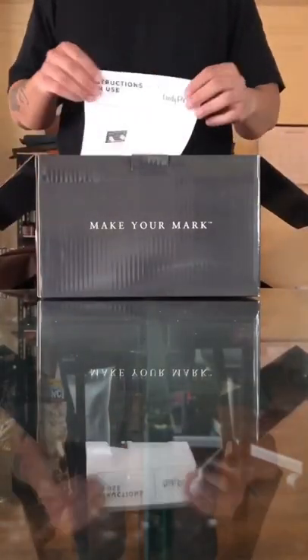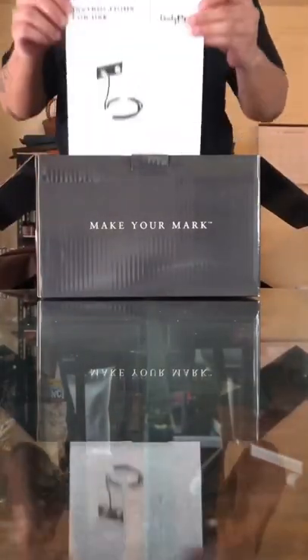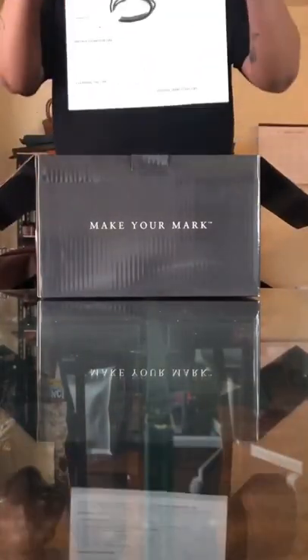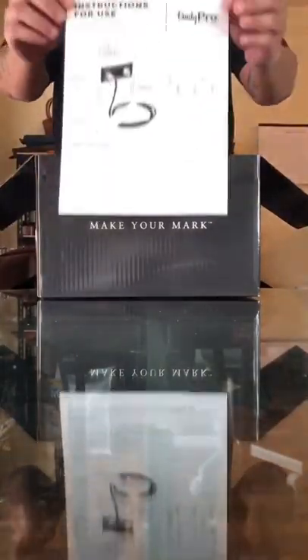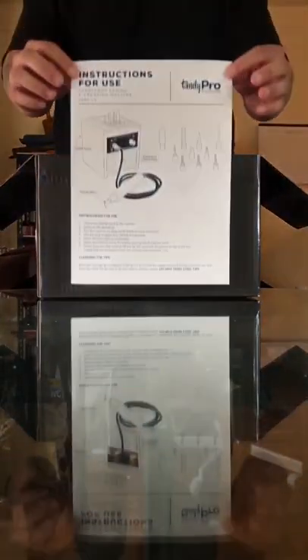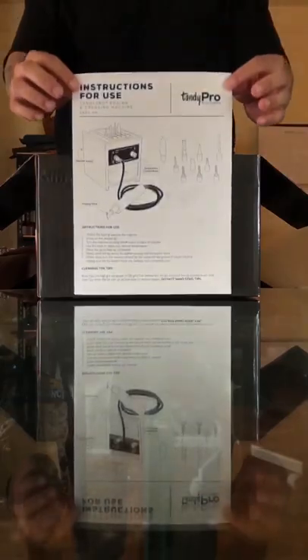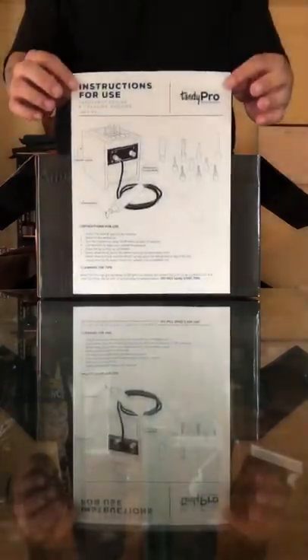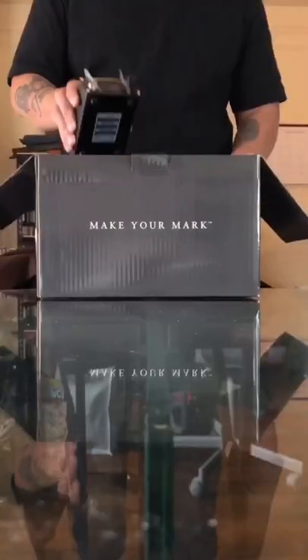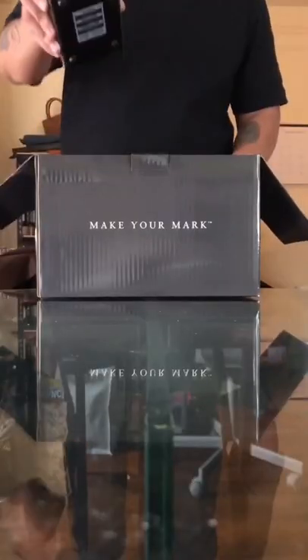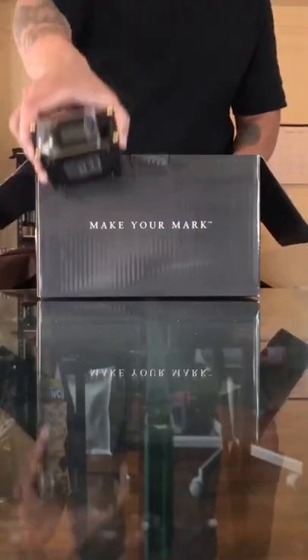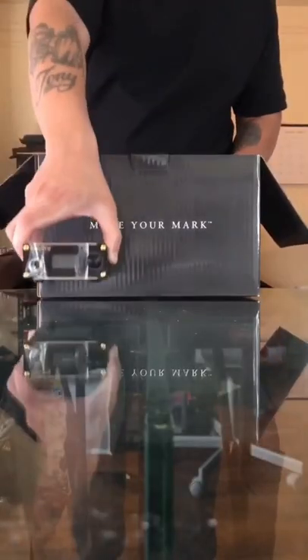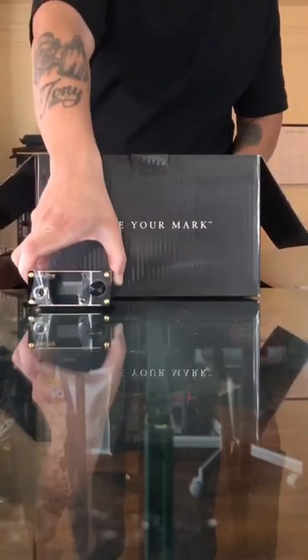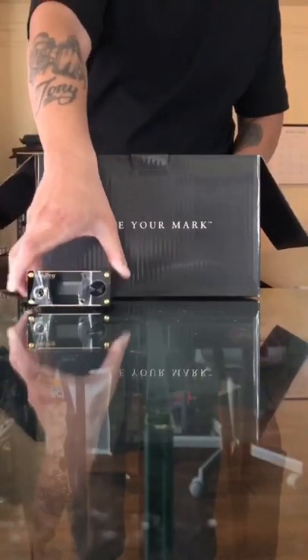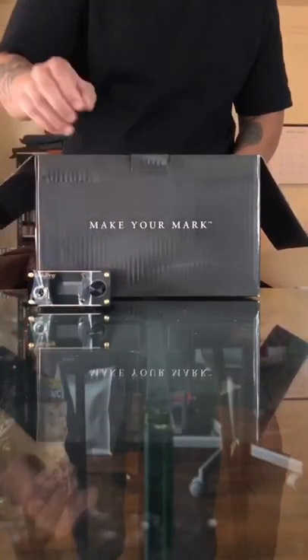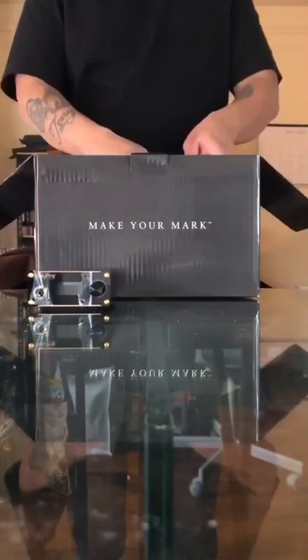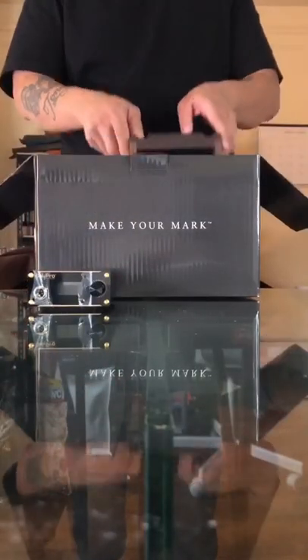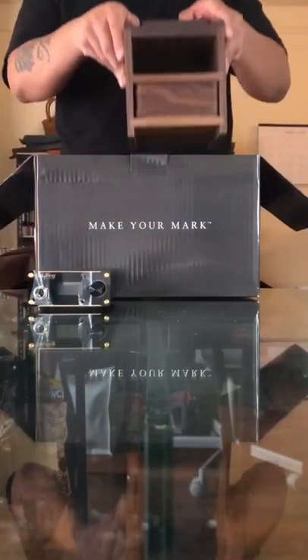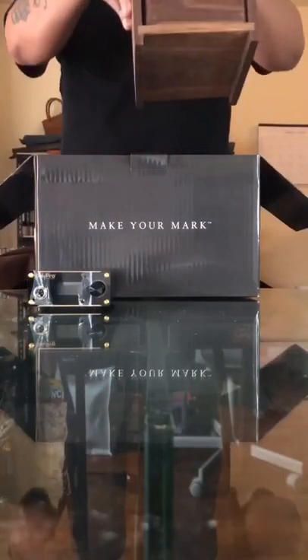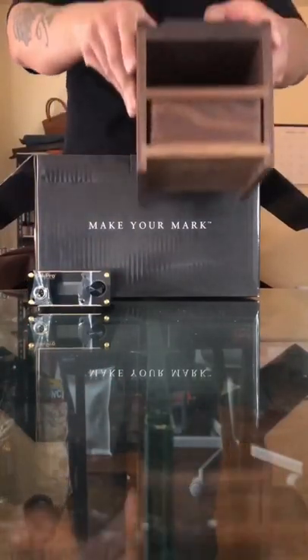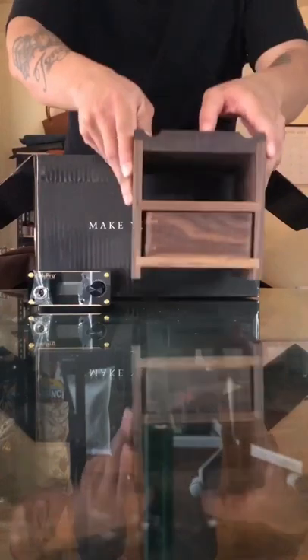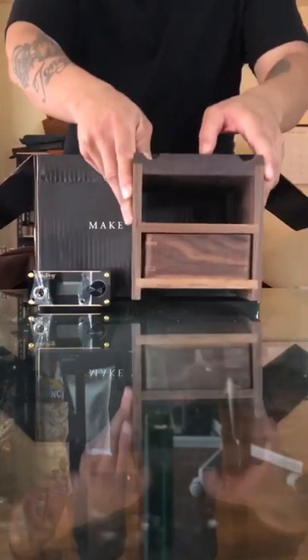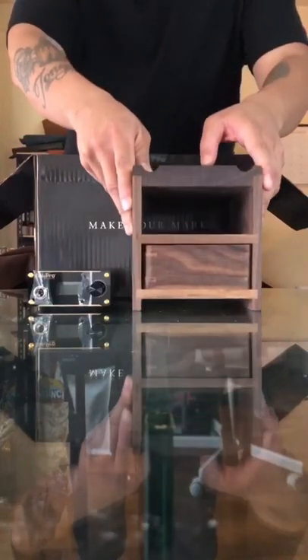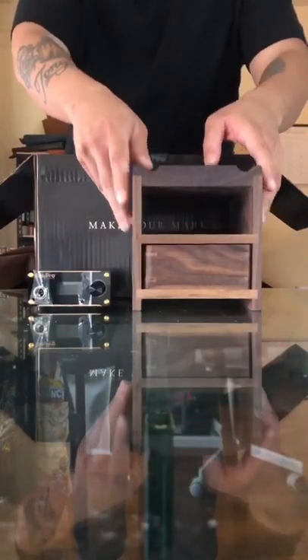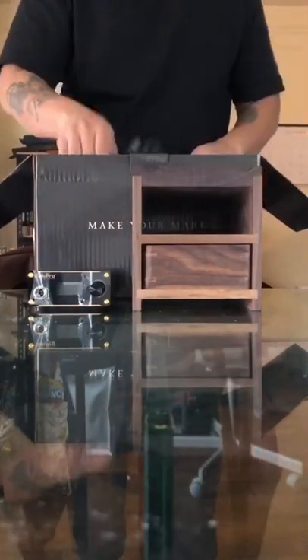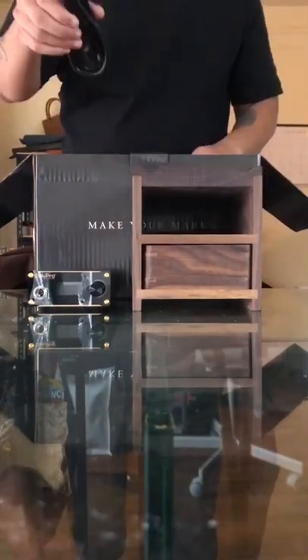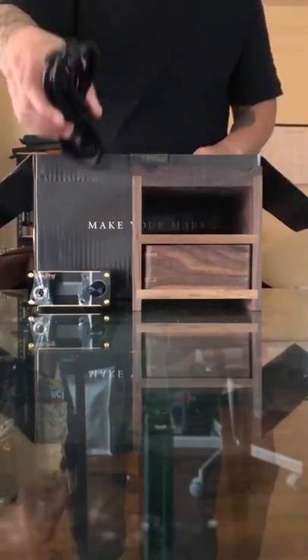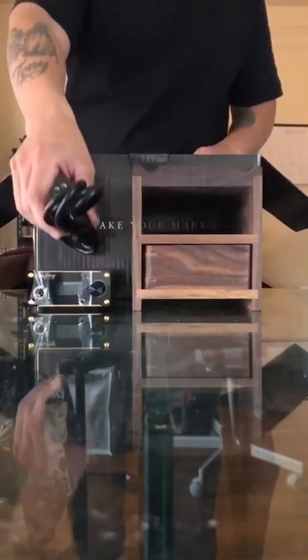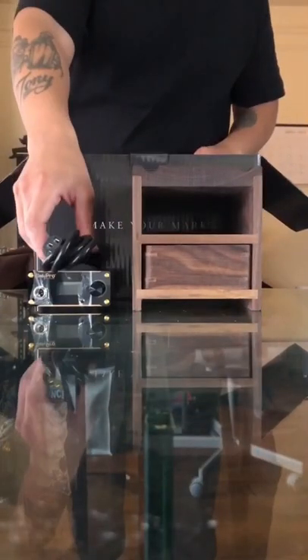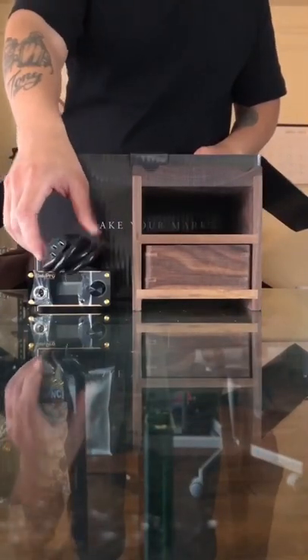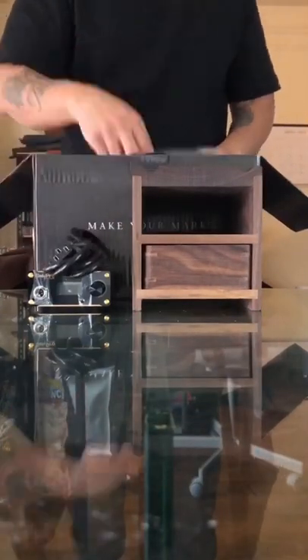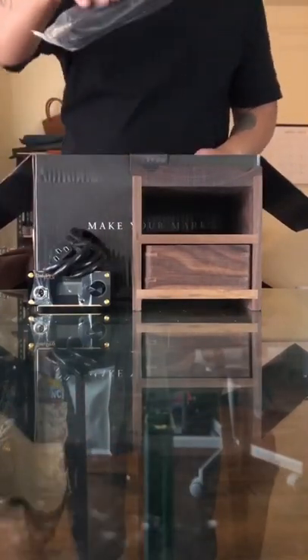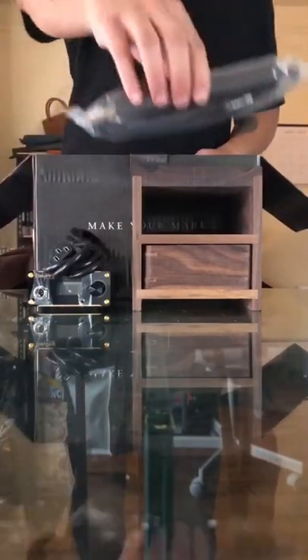Just like any new machine — instructions, read them, you're going to need them. Comes with a power box, this cool little wood stand to put the power box on, the power cord to turn it on, and the wand to make all your magic happen.